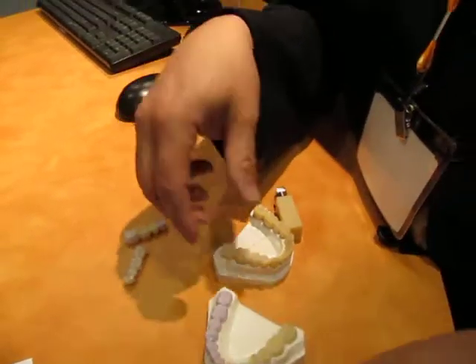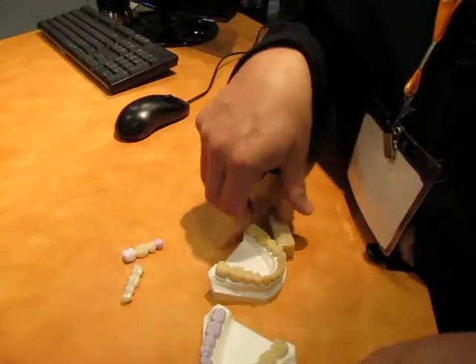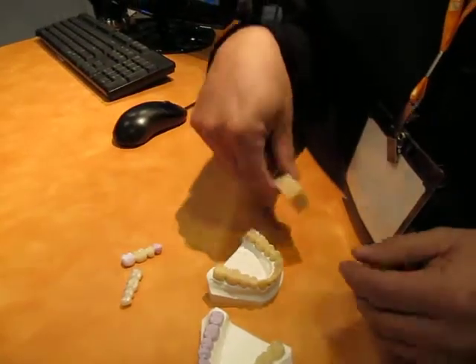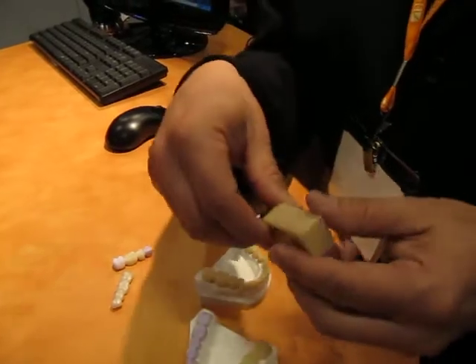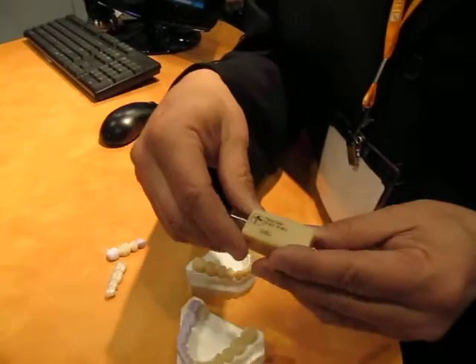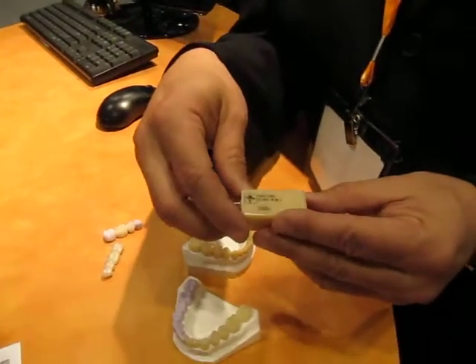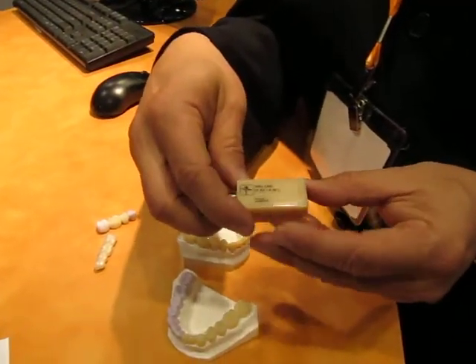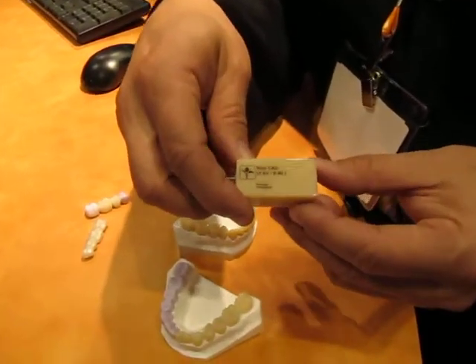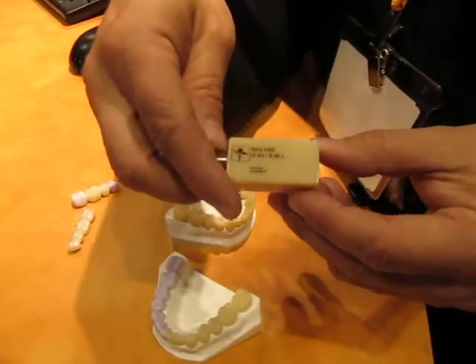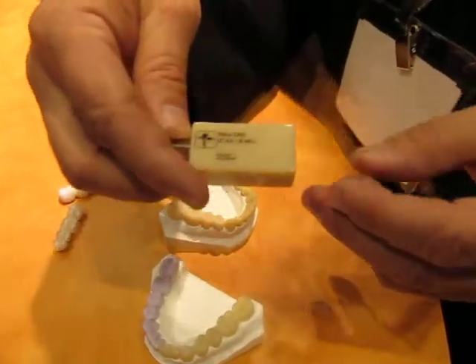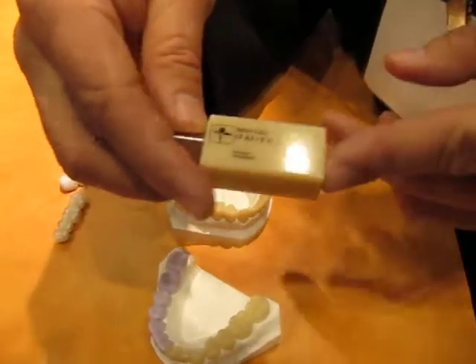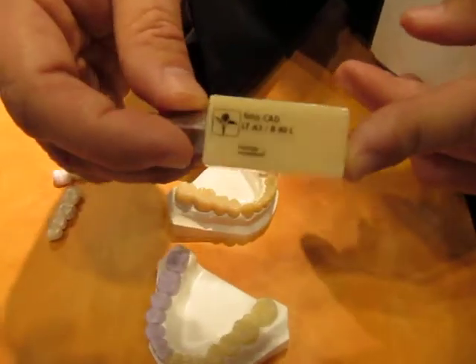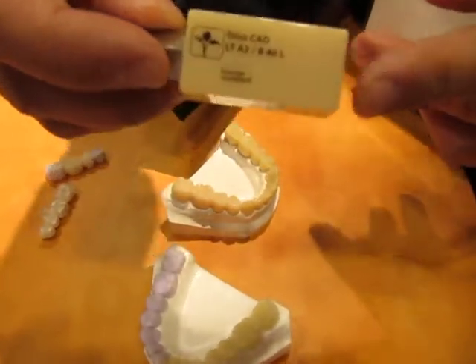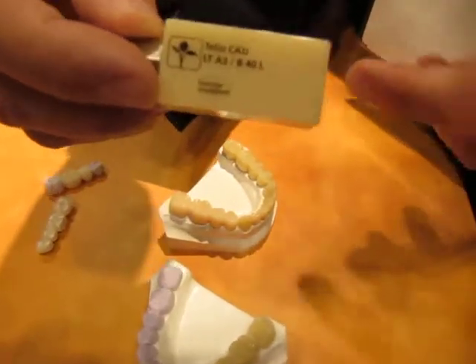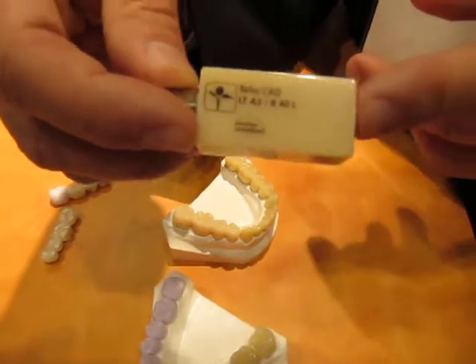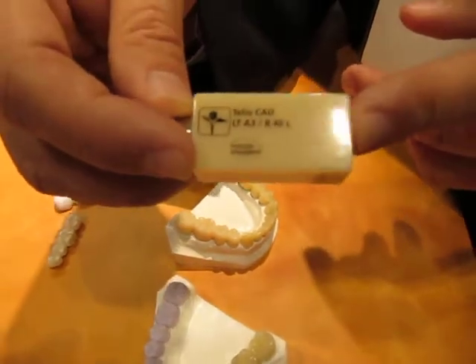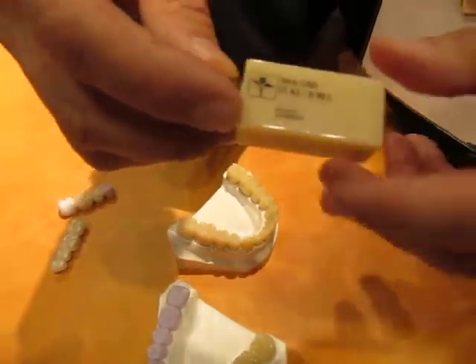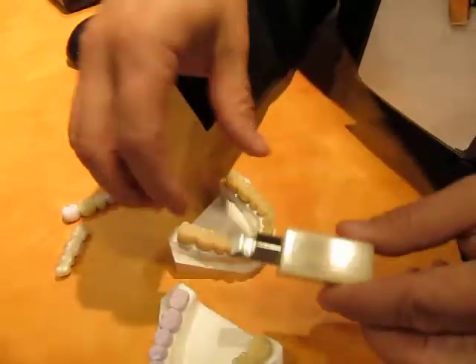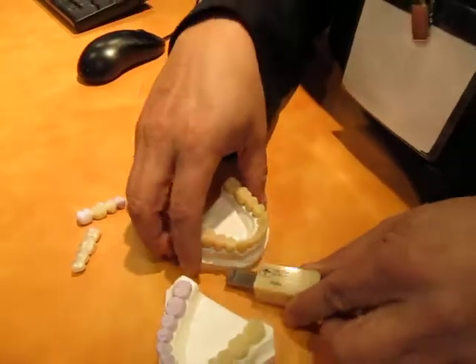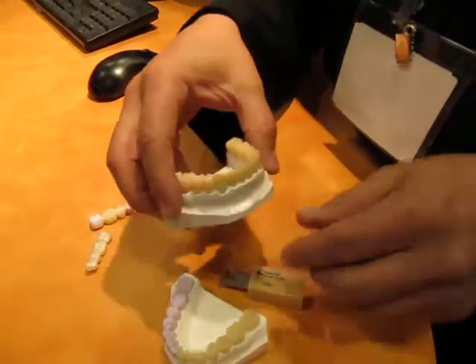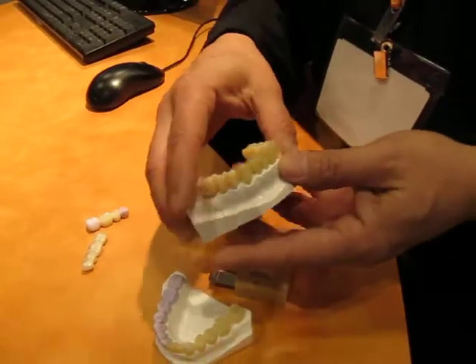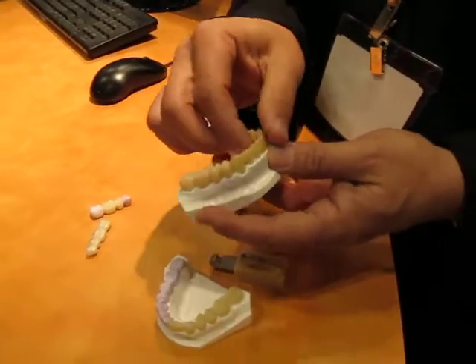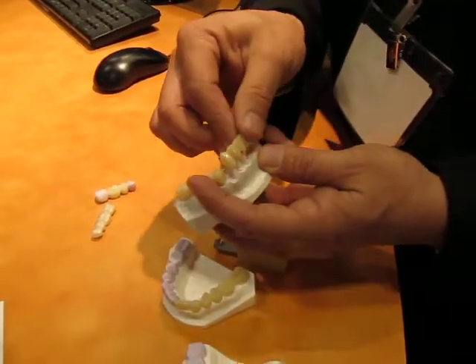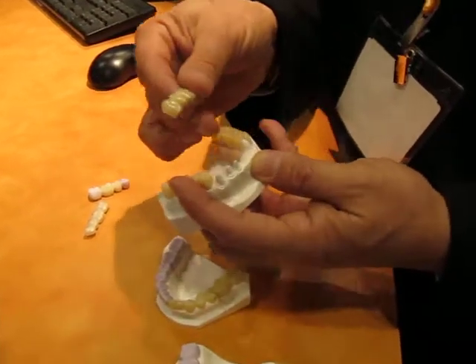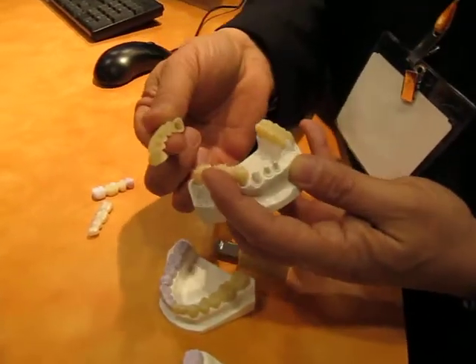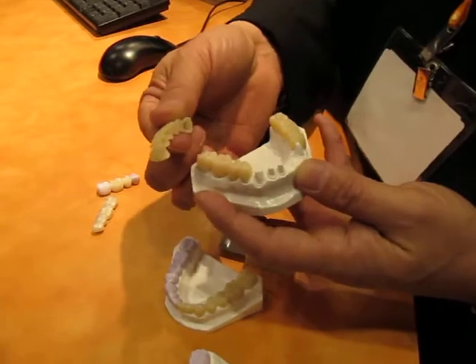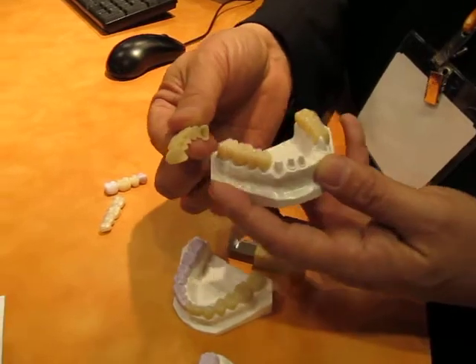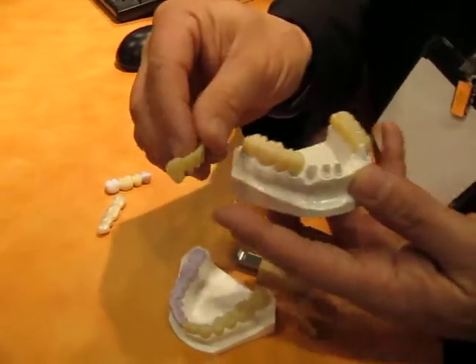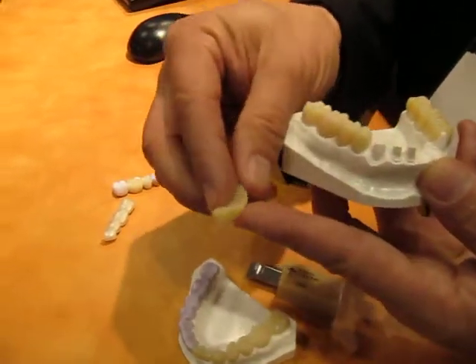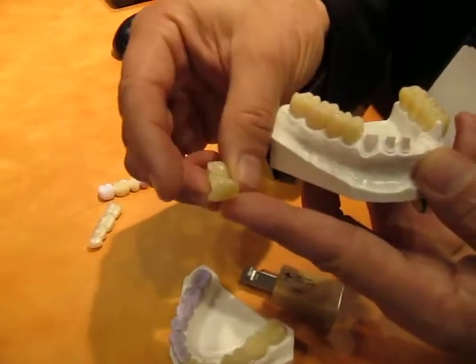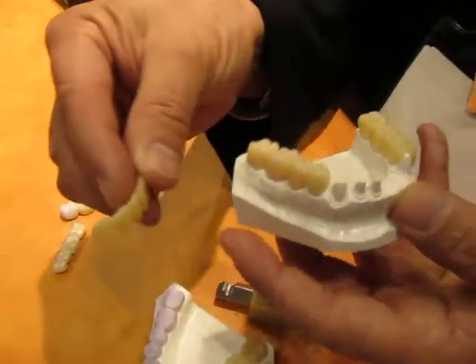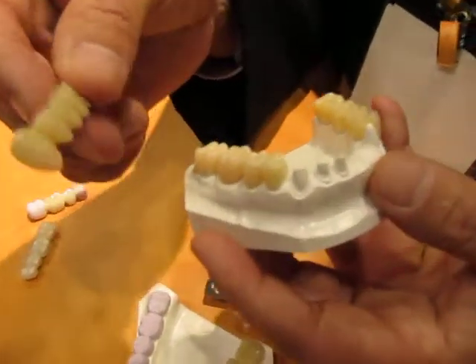On another front, Ivoclar has just introduced TelioCAD, which is a high strength provisional block for bridge work. And what this allows us to do then is to make some very incredible and beautiful restorations from provisional type materials on a CAD system.